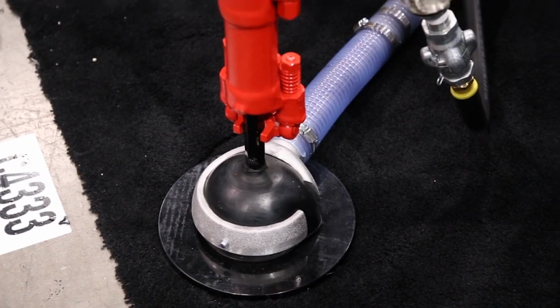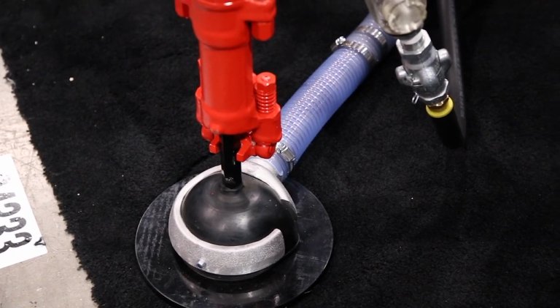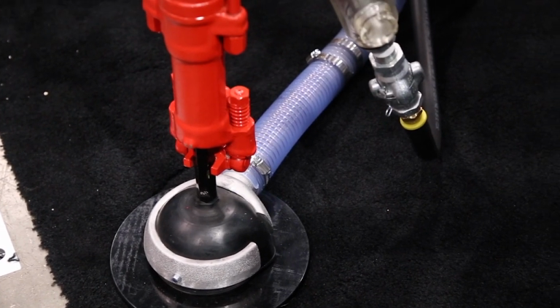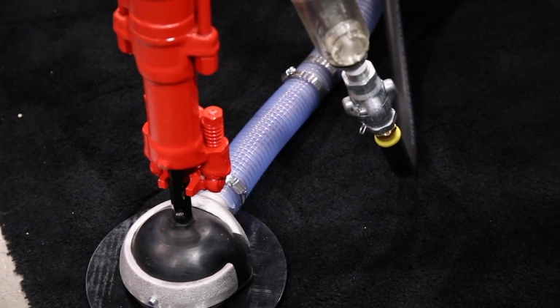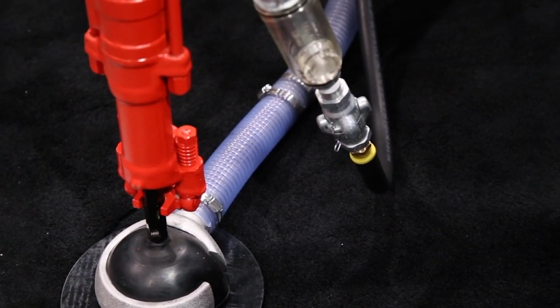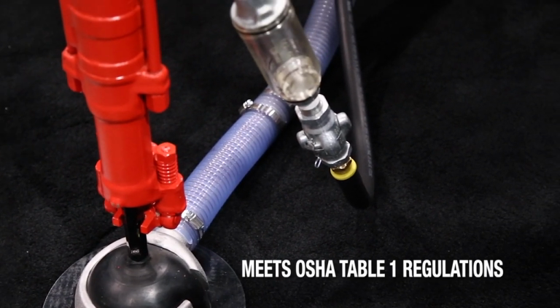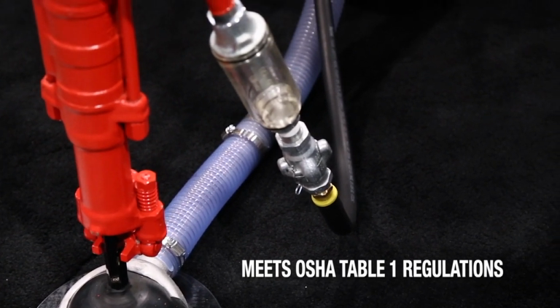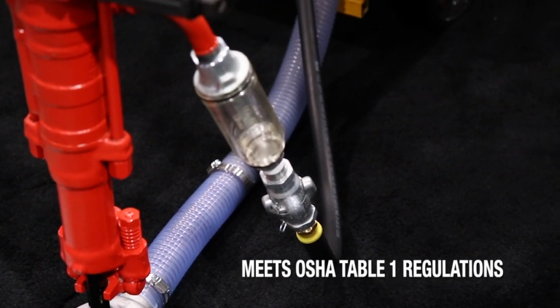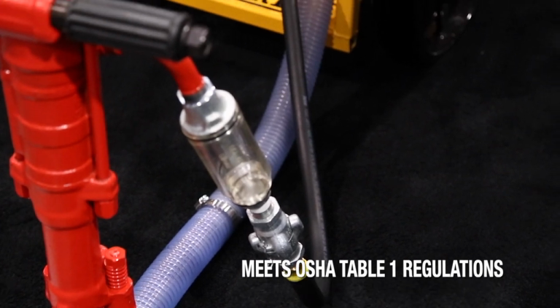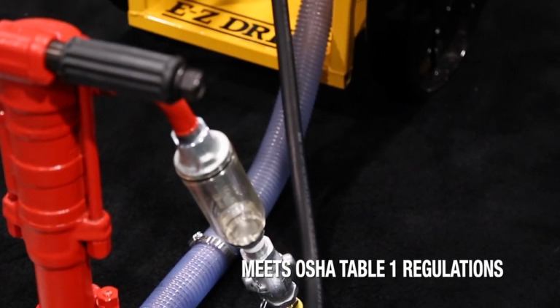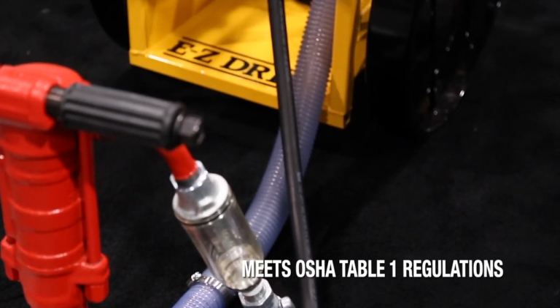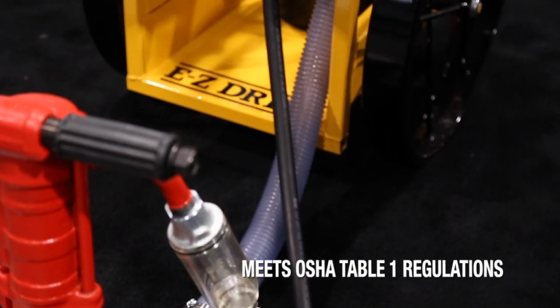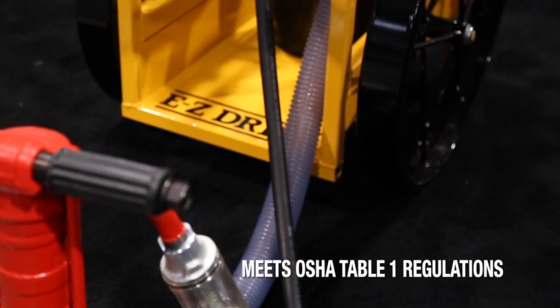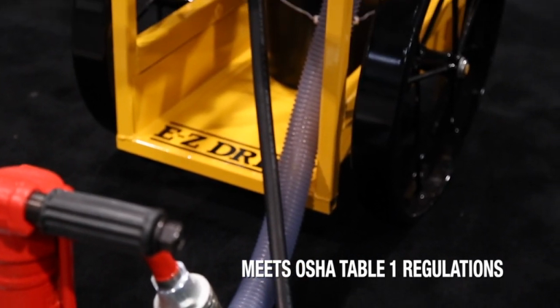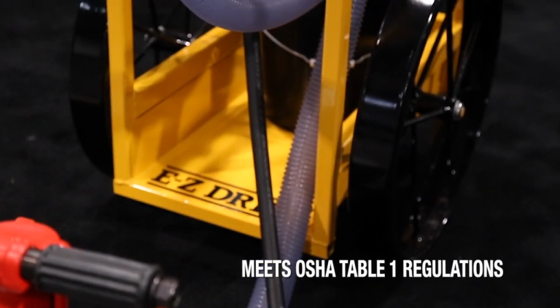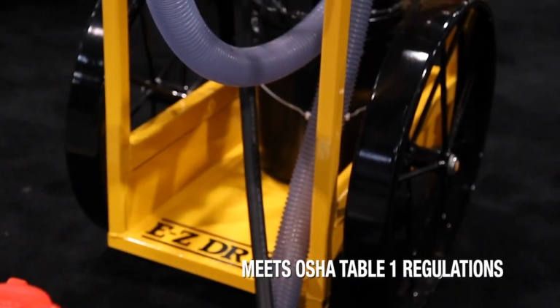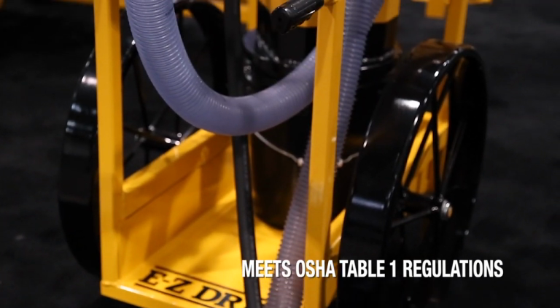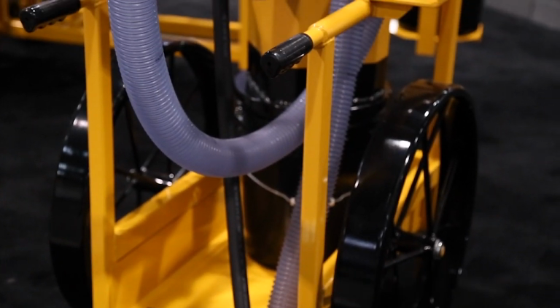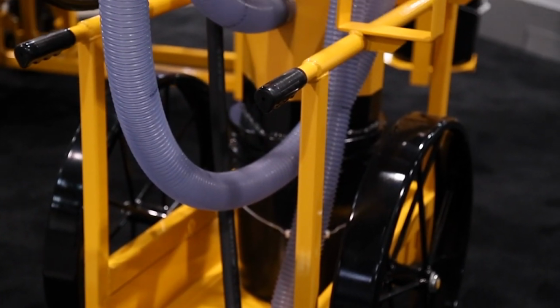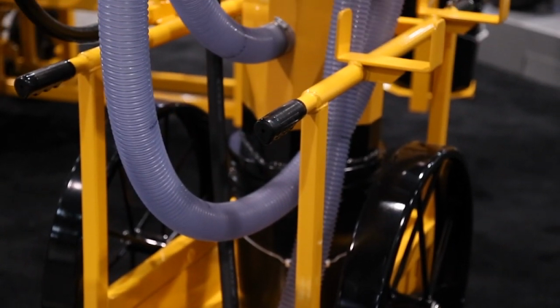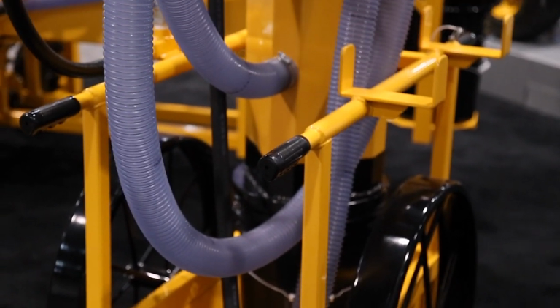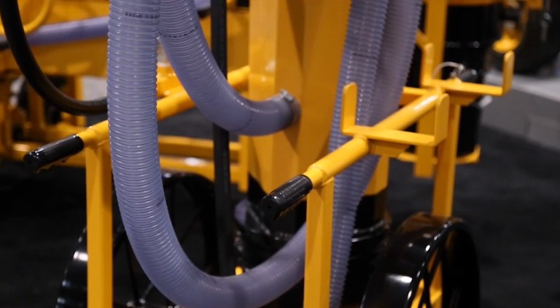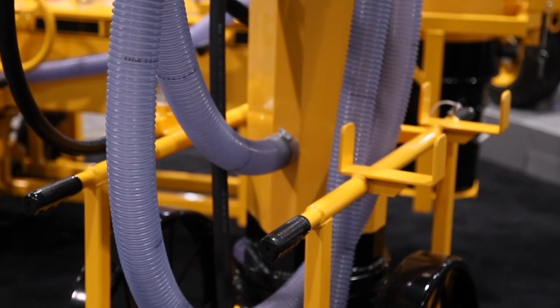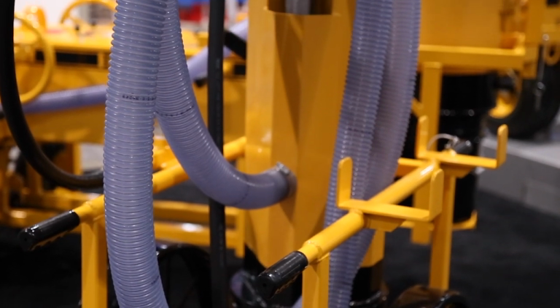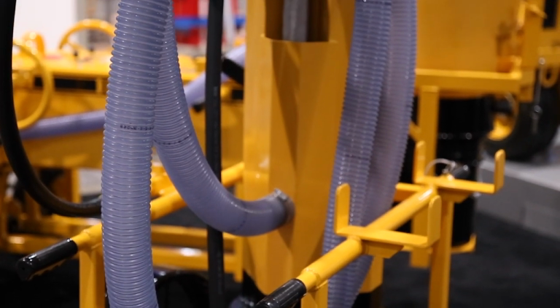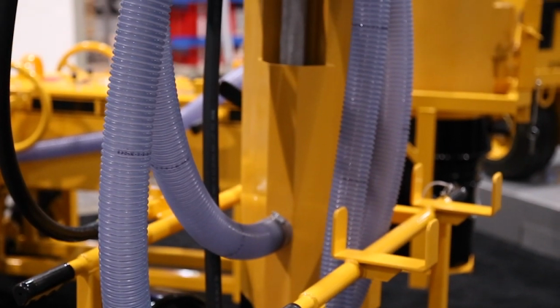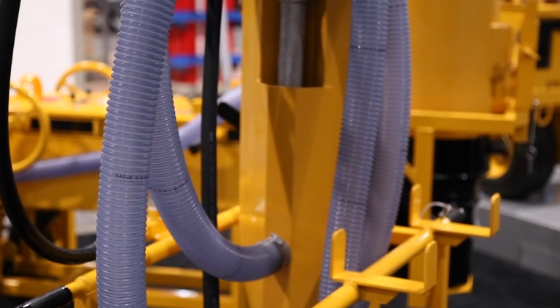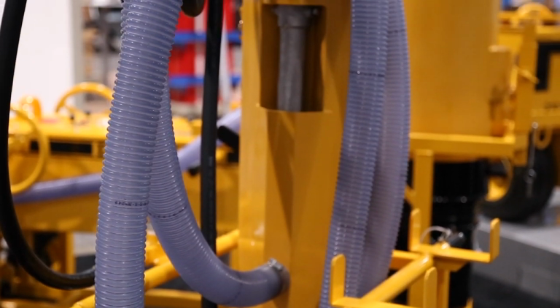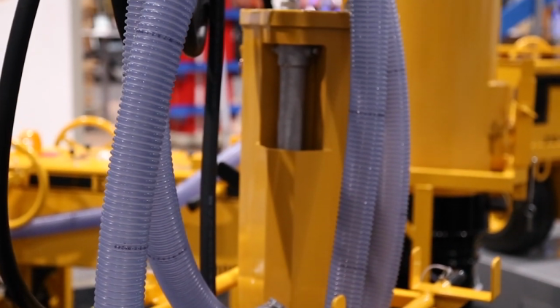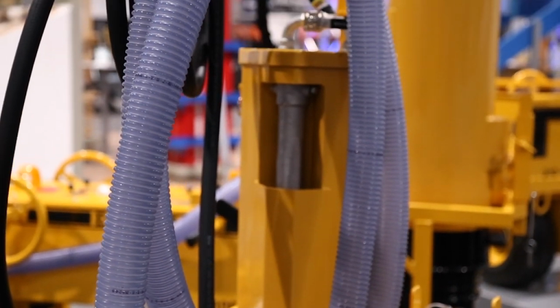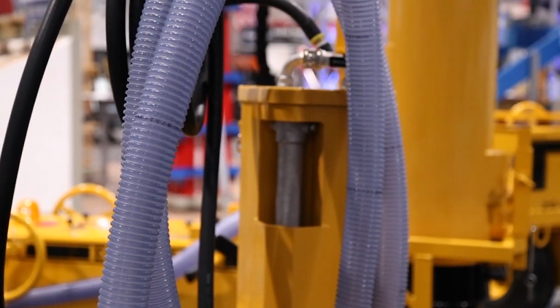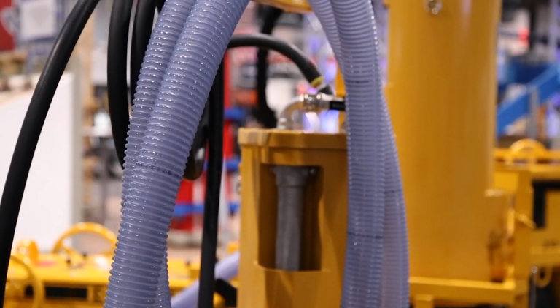As many of you know, the new silica requirements that will go into effect through OSHA on June 23rd of 2017 — you will need to have some type of dust collection system for your handheld rock drills.